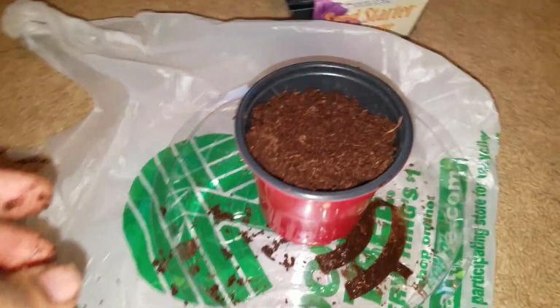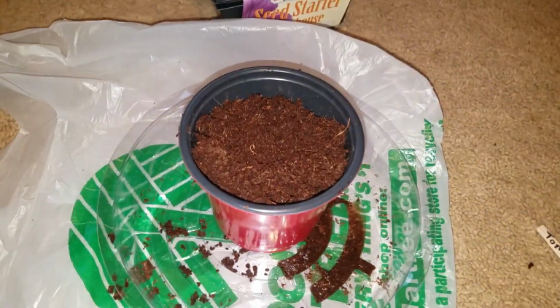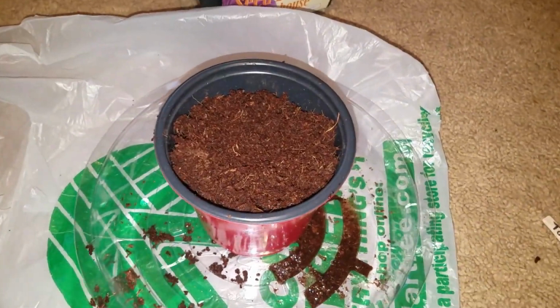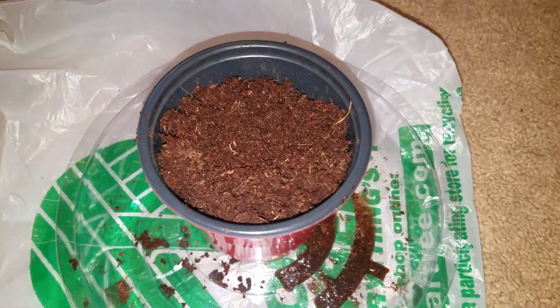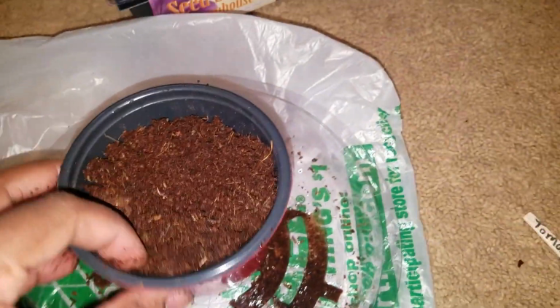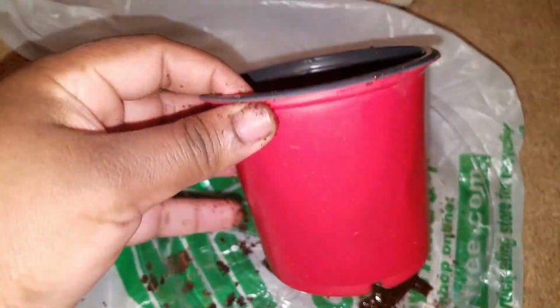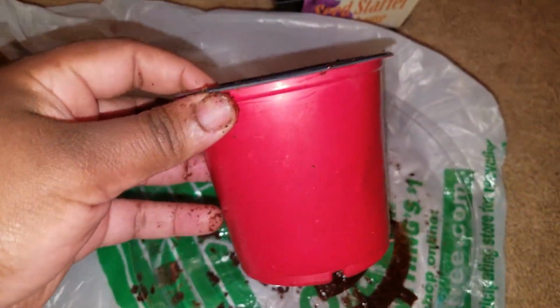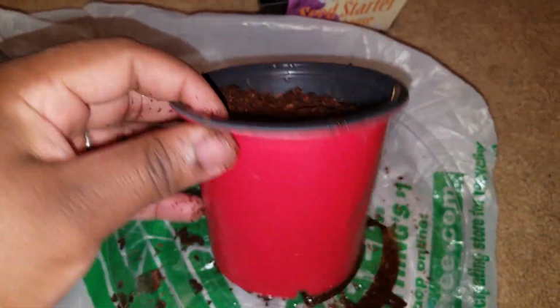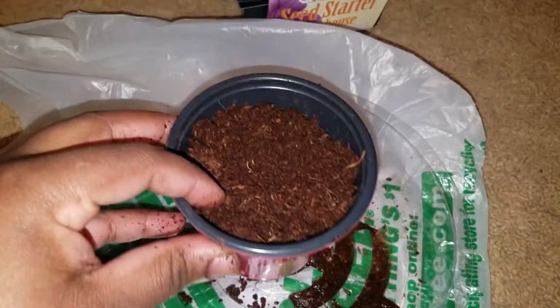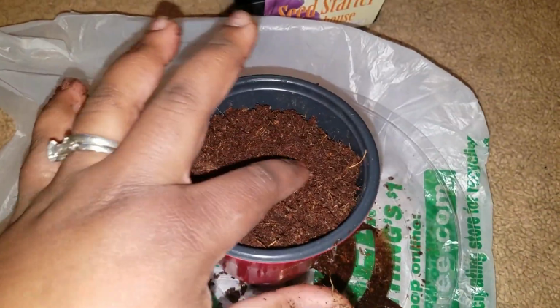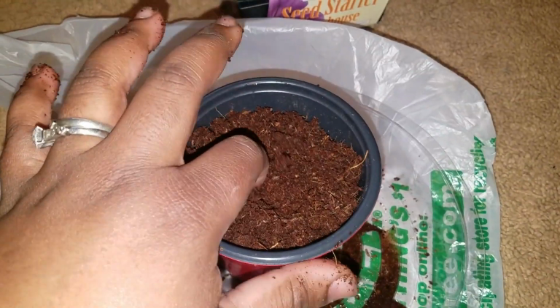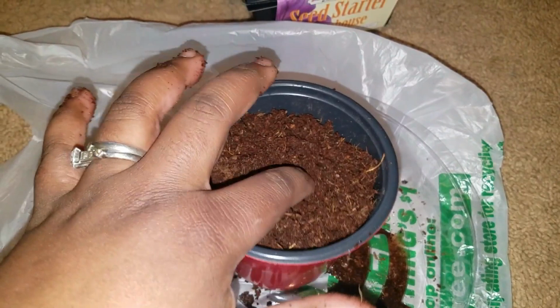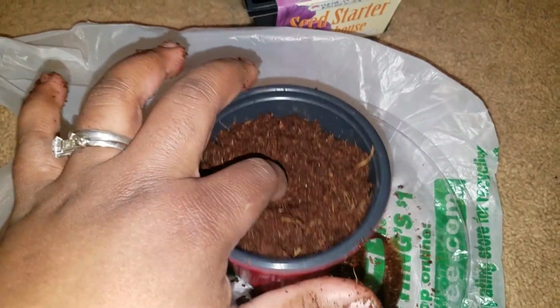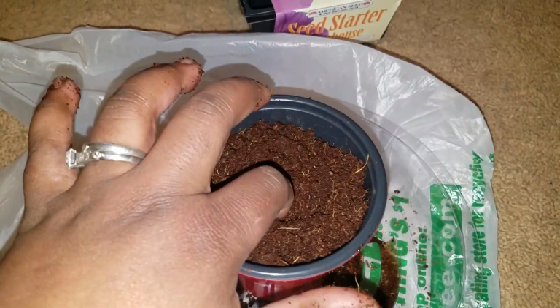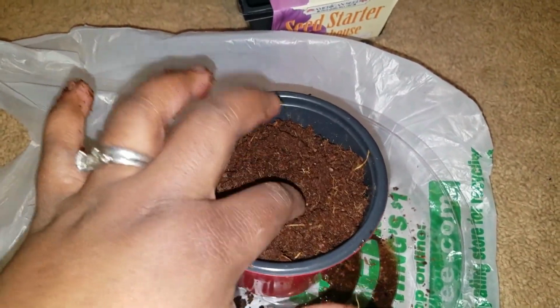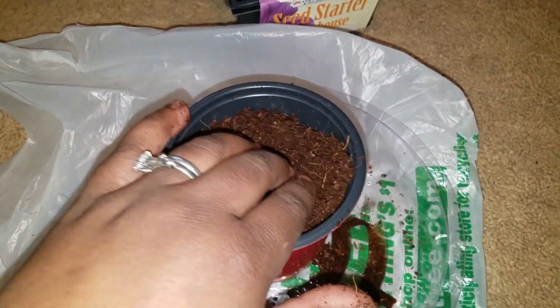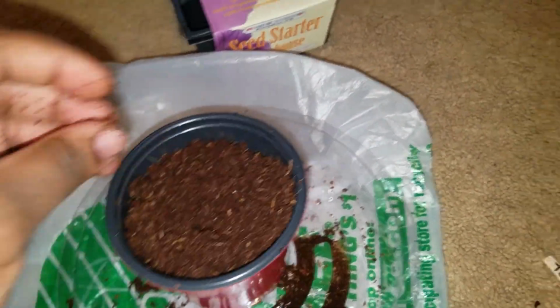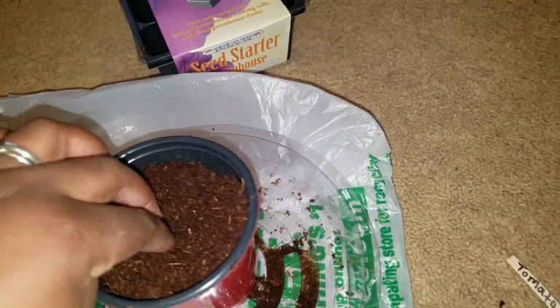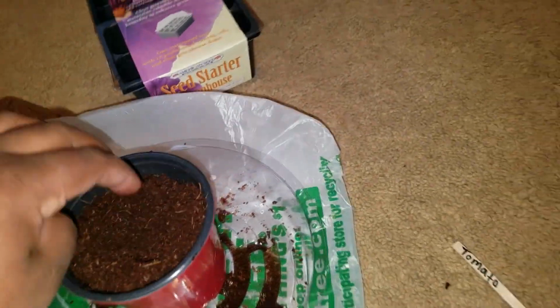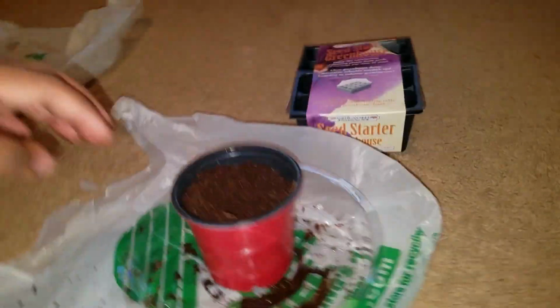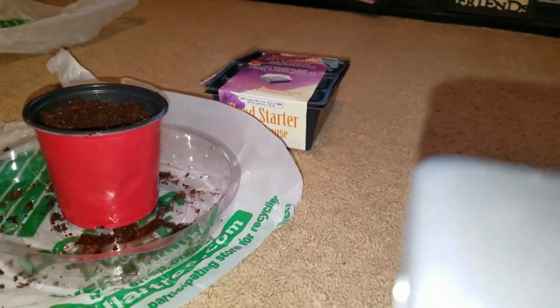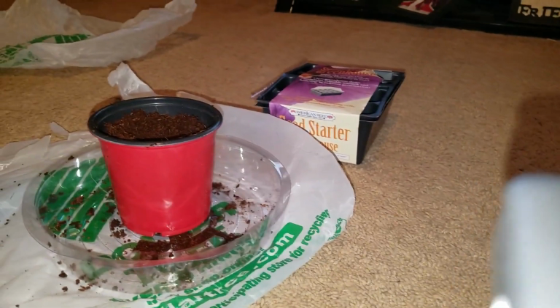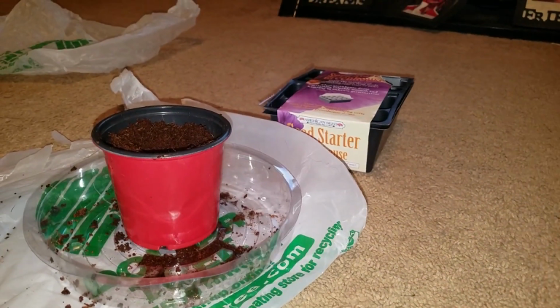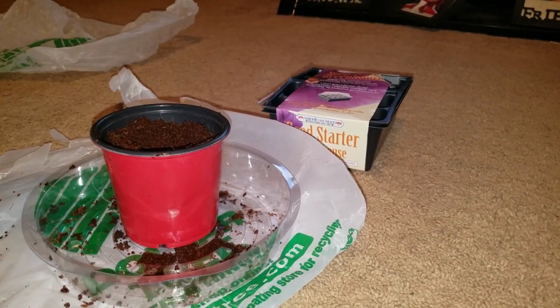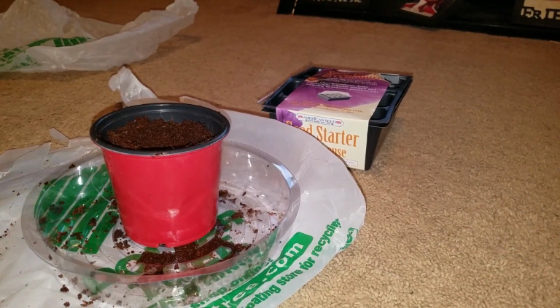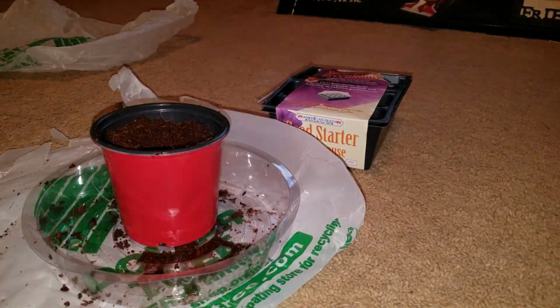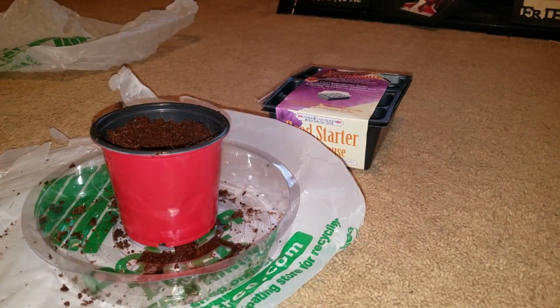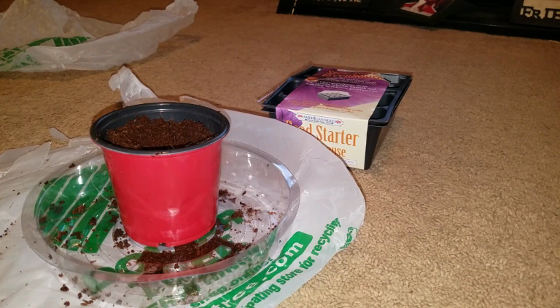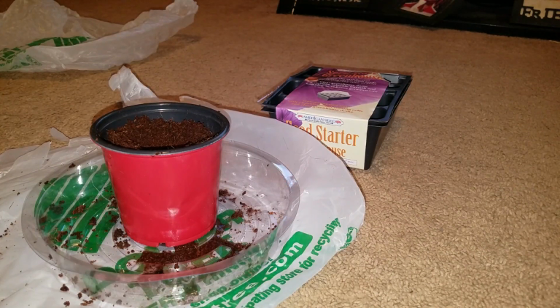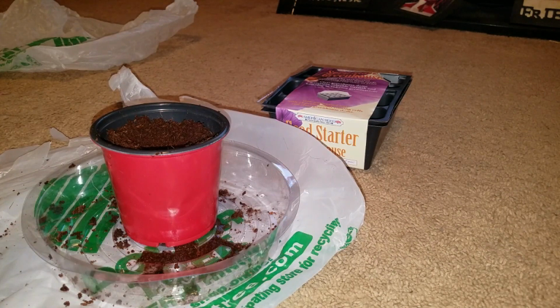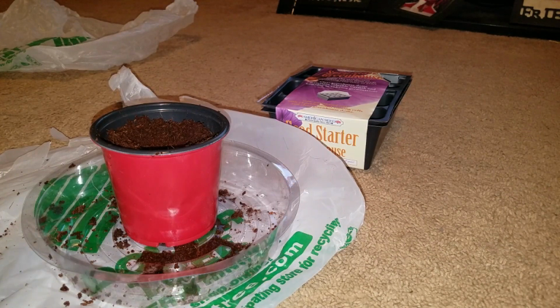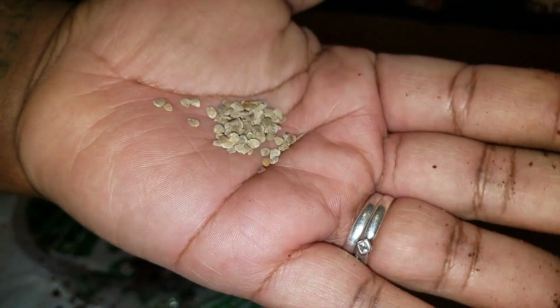So you can see that one little pod filled this entire cup all the way up. It's moist now. I'll put it in there.